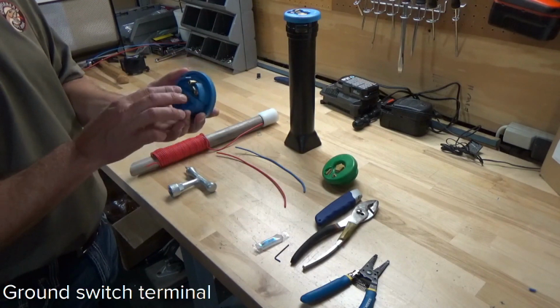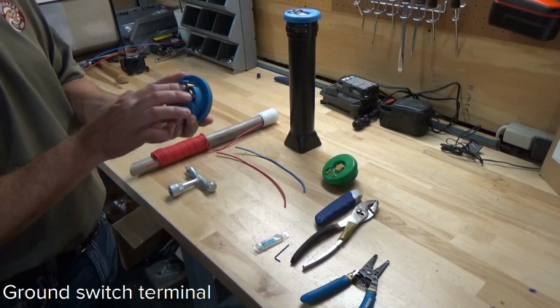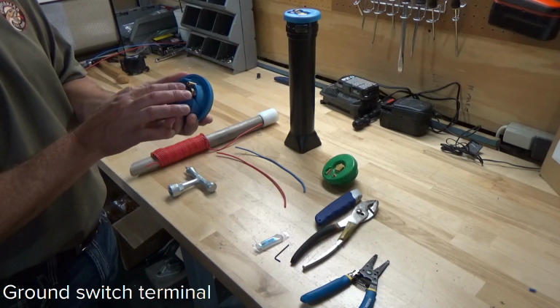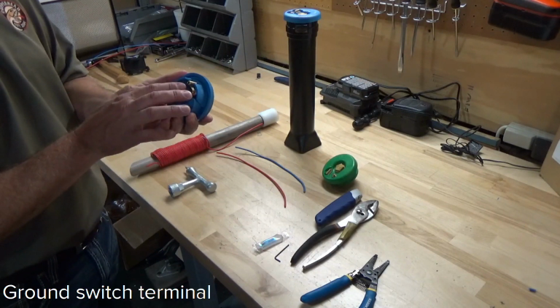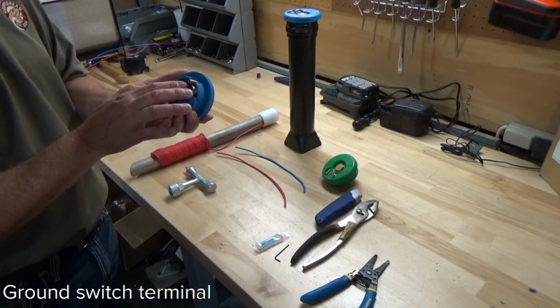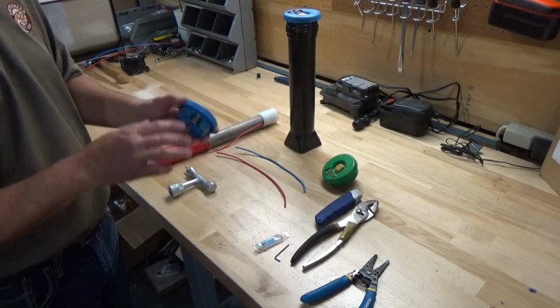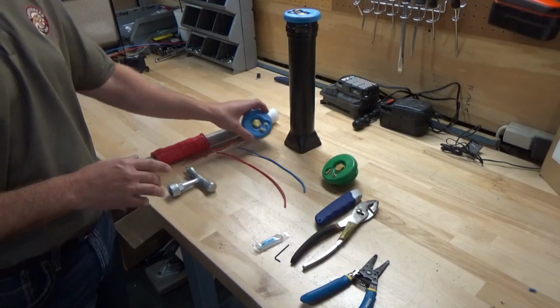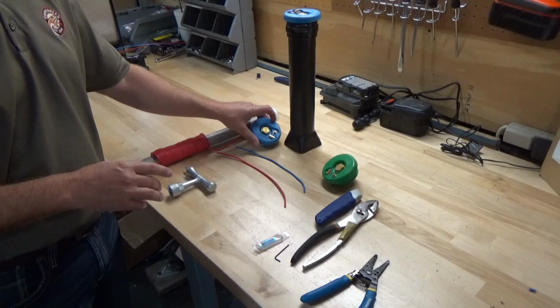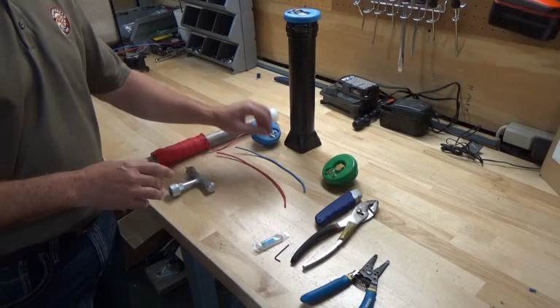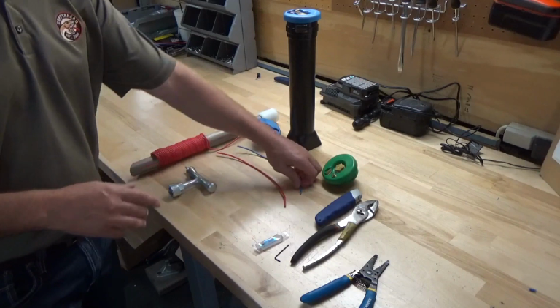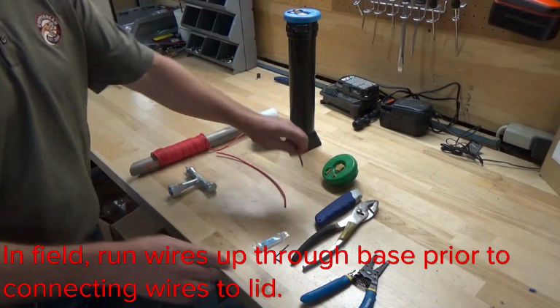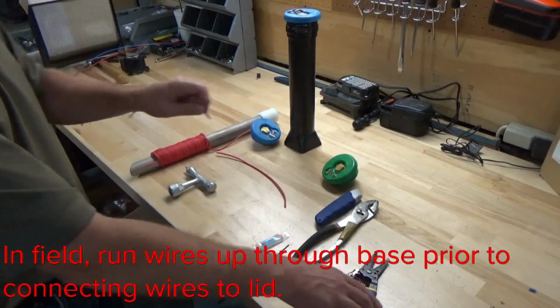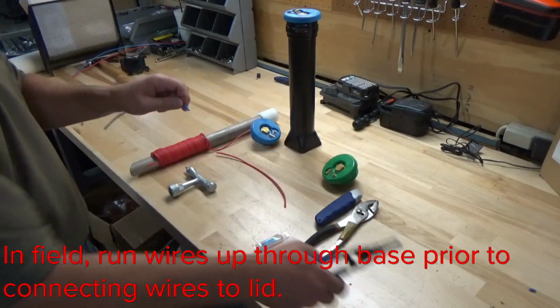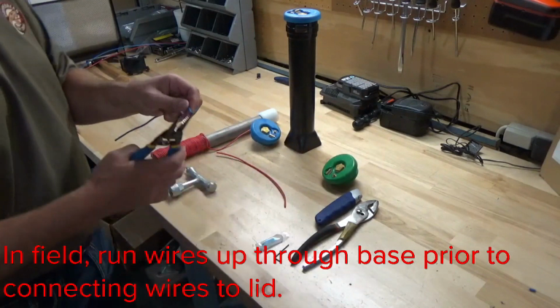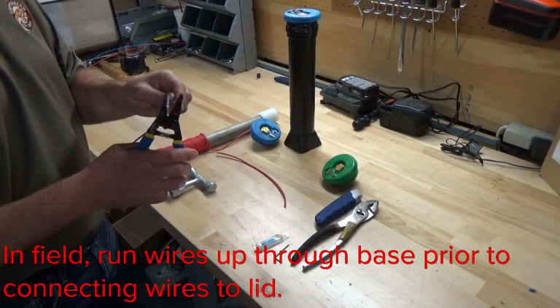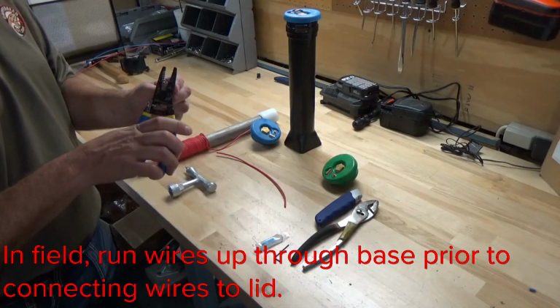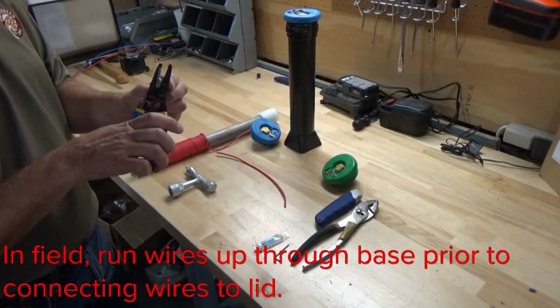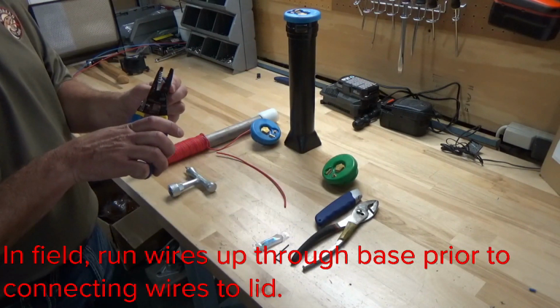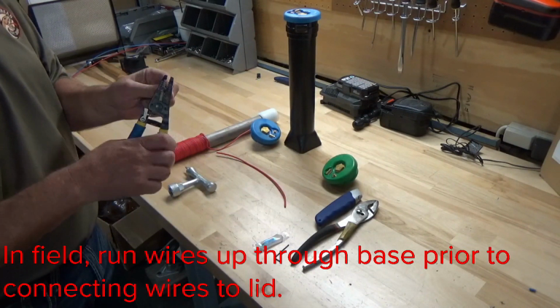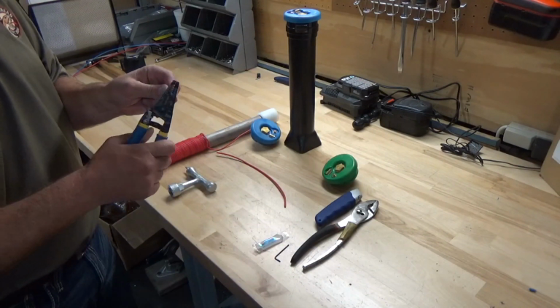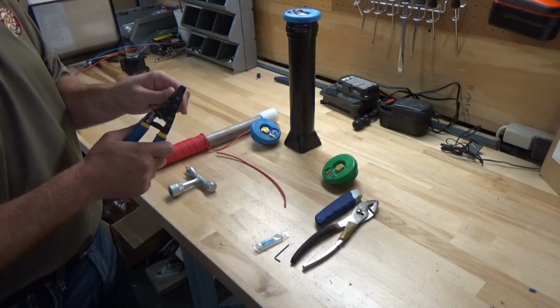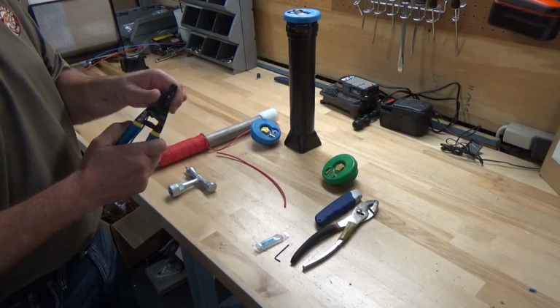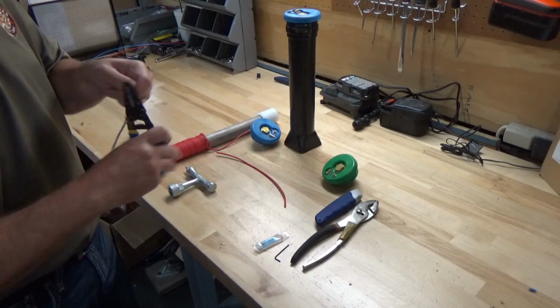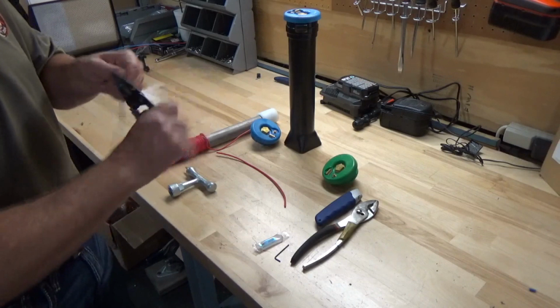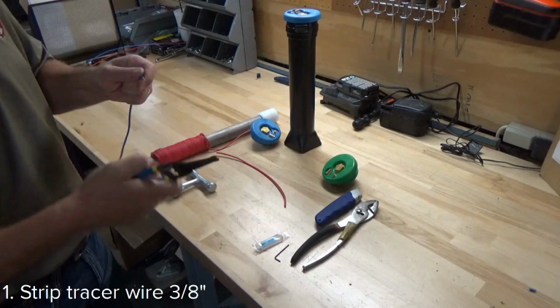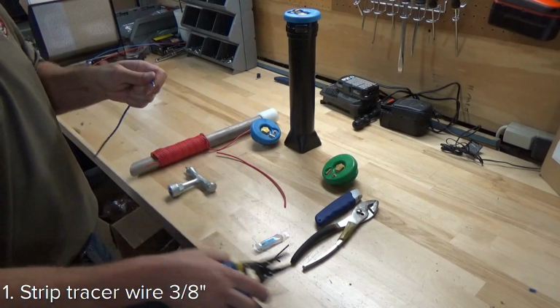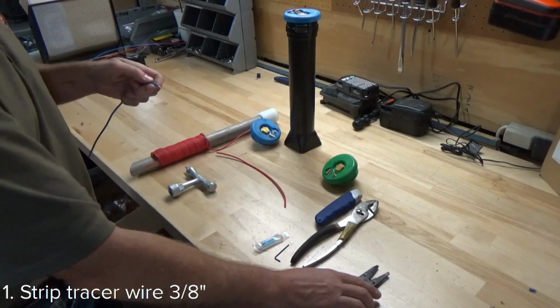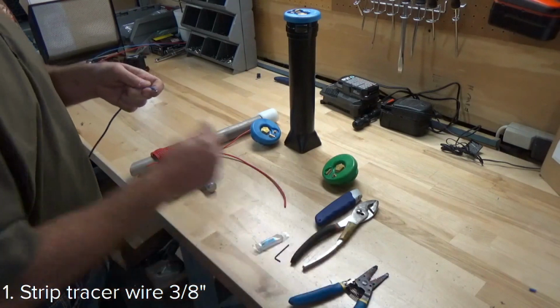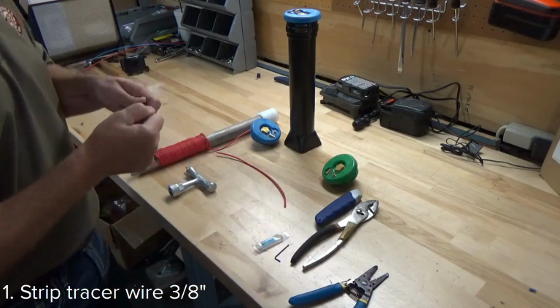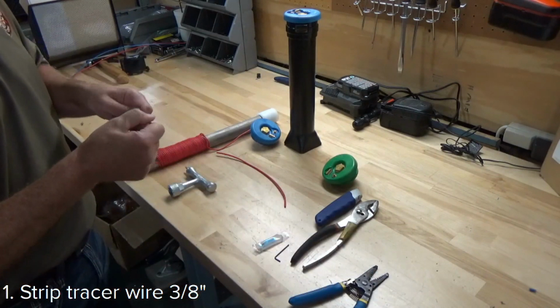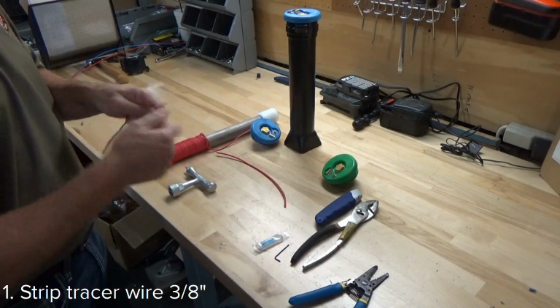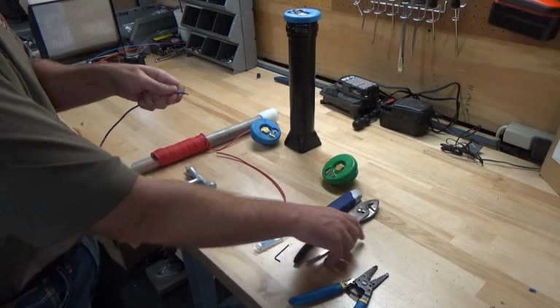You install the wires on the underside of the lid. We're going to do the tracer wire first. The first thing you do is strip about three-eighths of an inch of insulation off your wire.